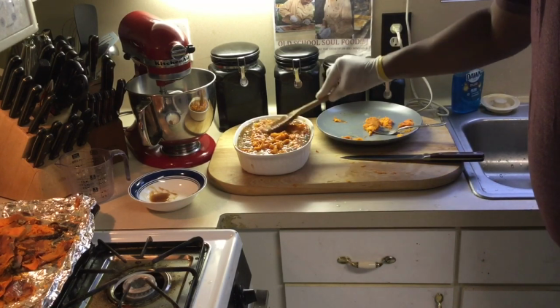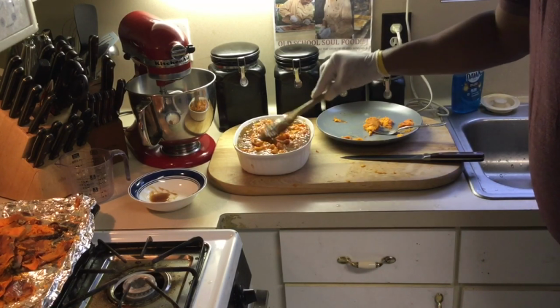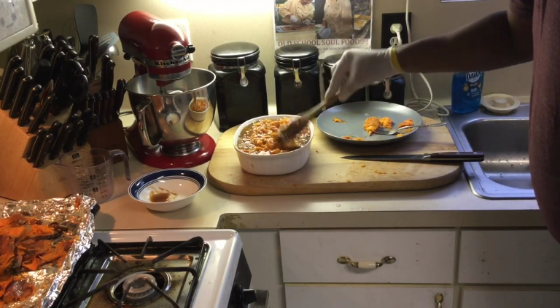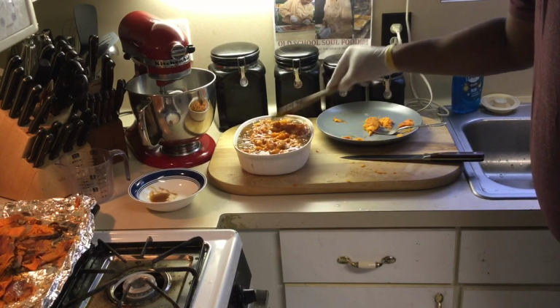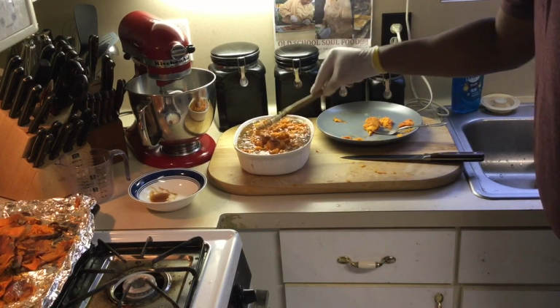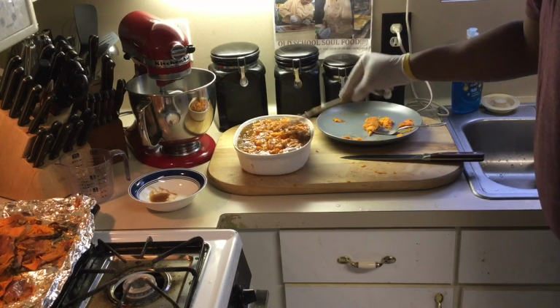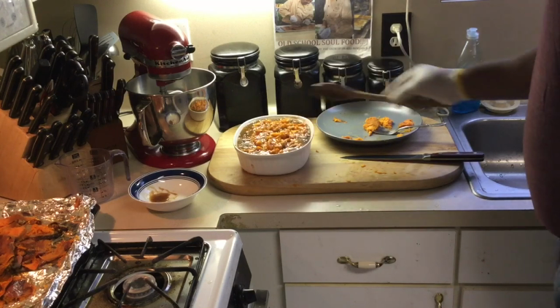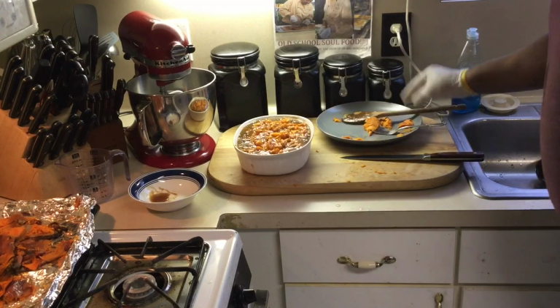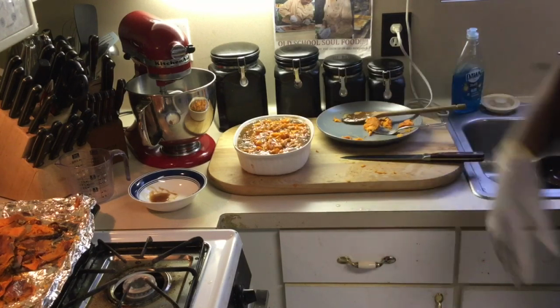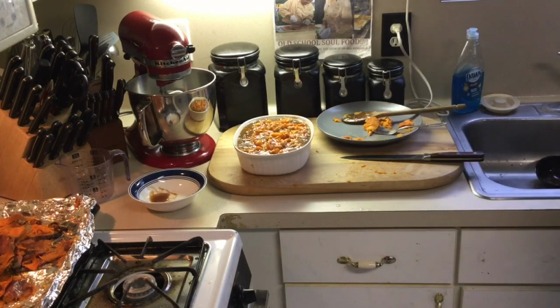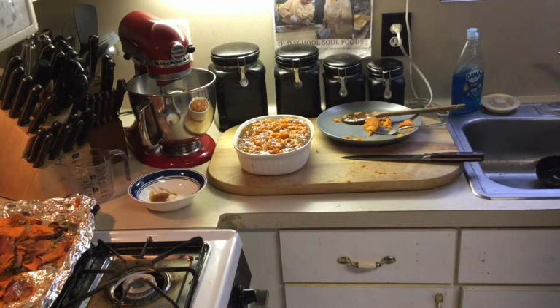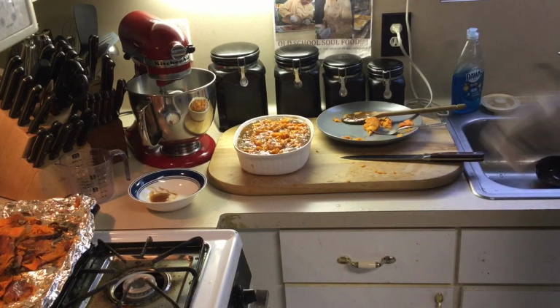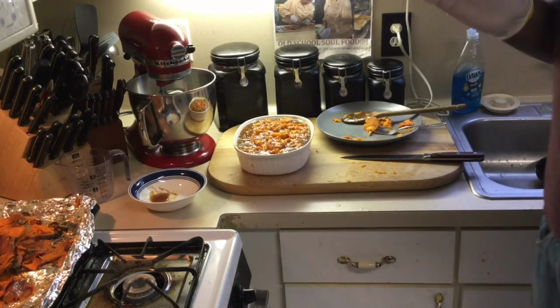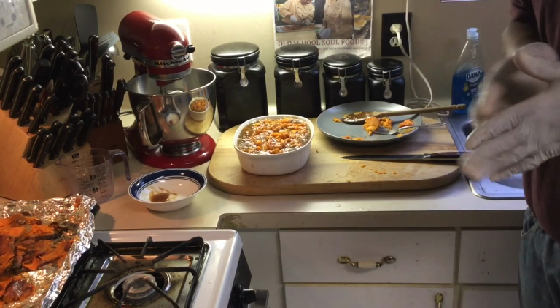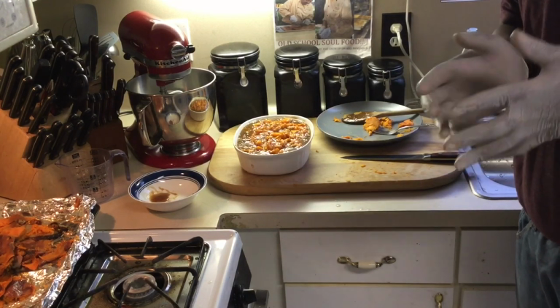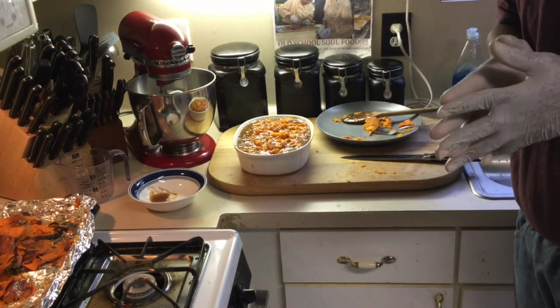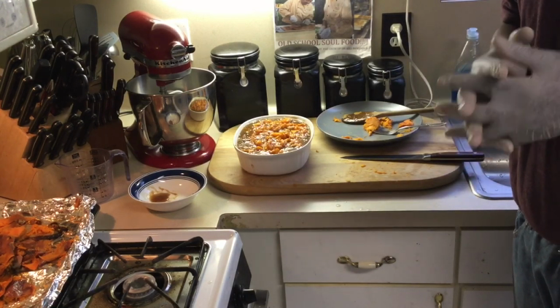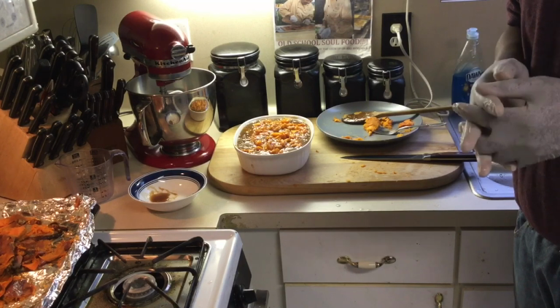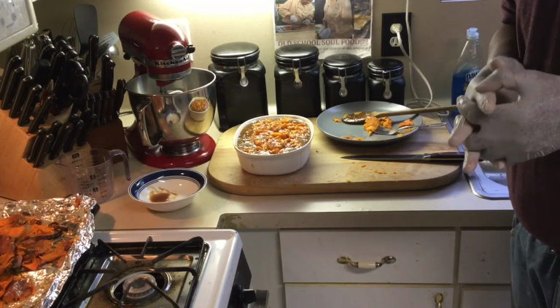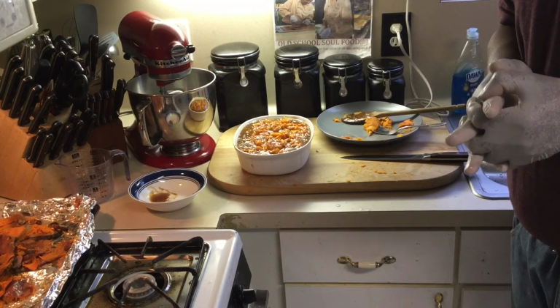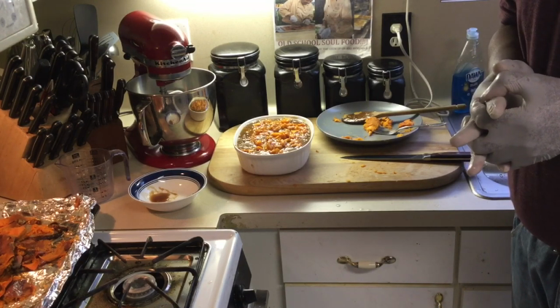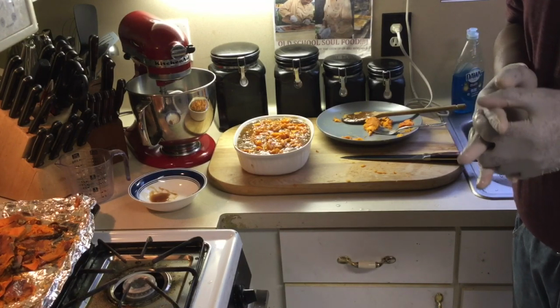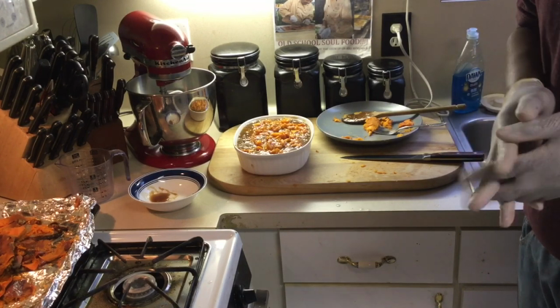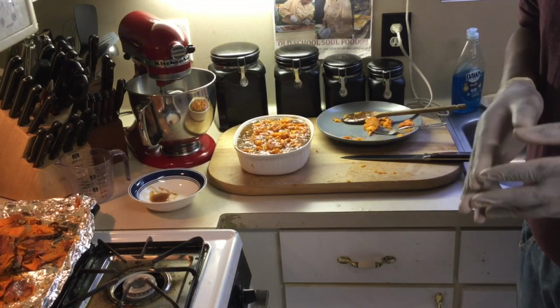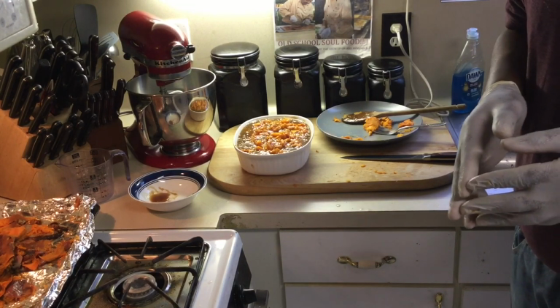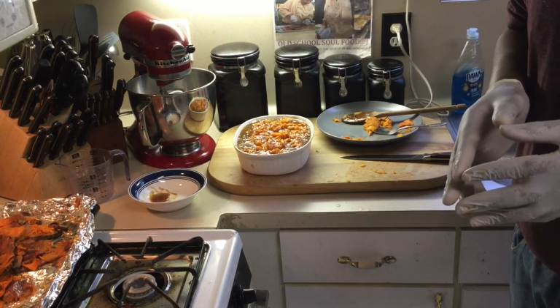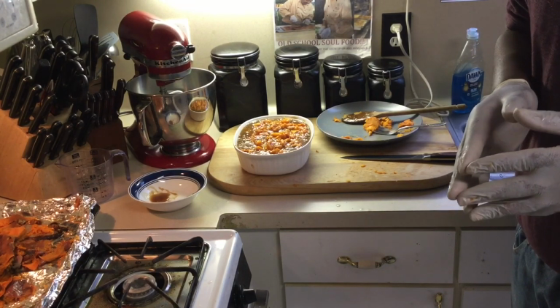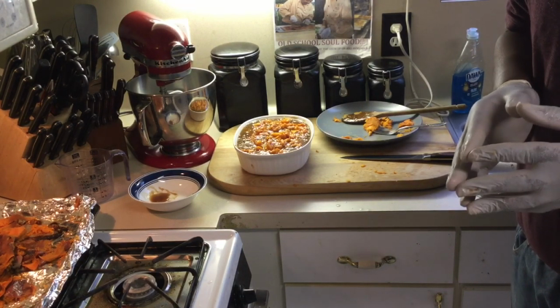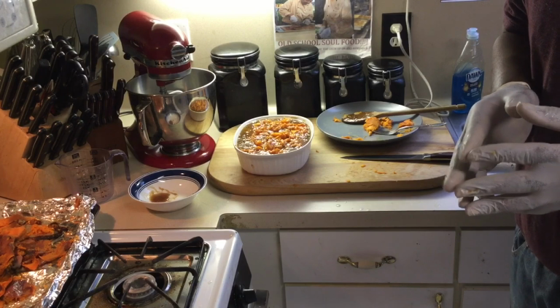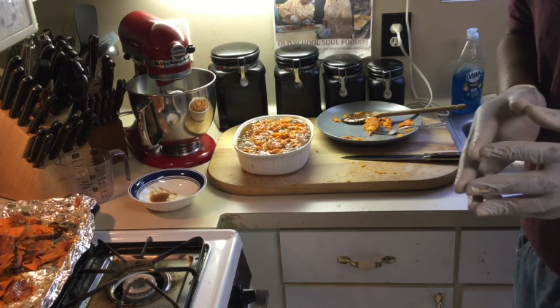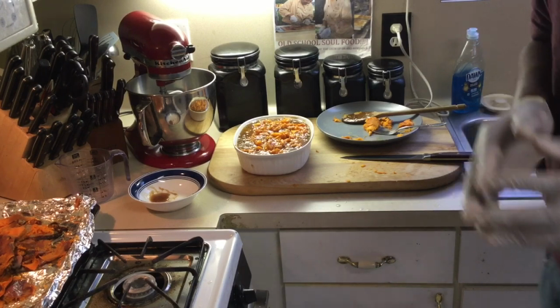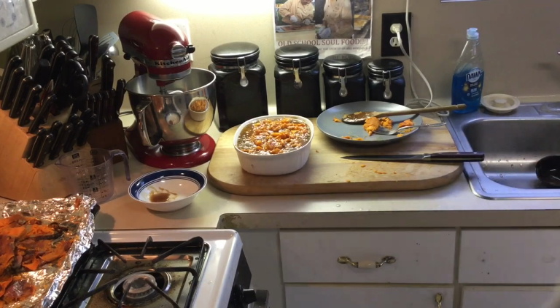The recipe is in the description of the video. Give this recipe a thumbs up, please share, and please subscribe to my channel. Until next time — have a blessed Old School Soul Food Day. Thank you.